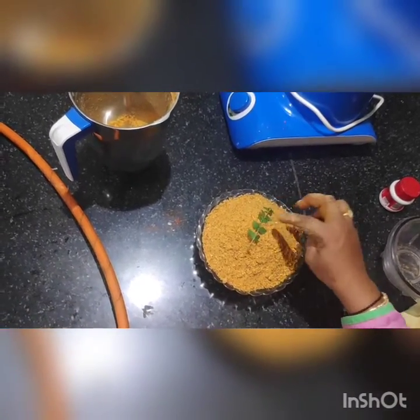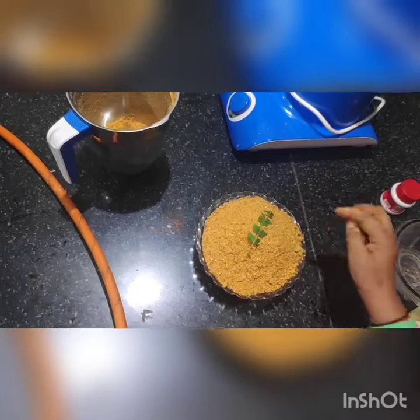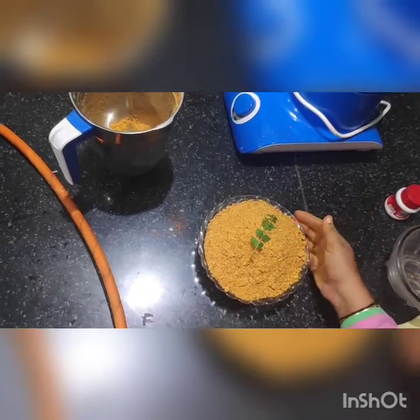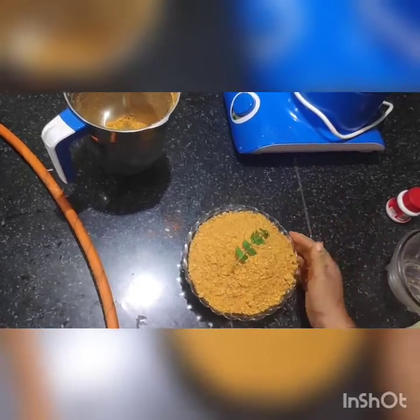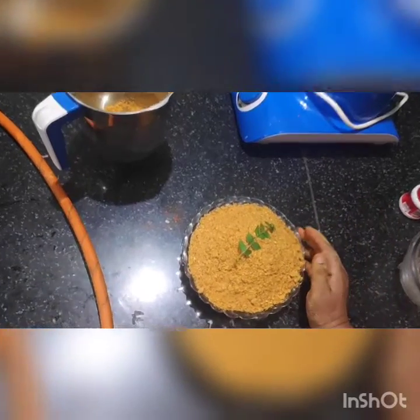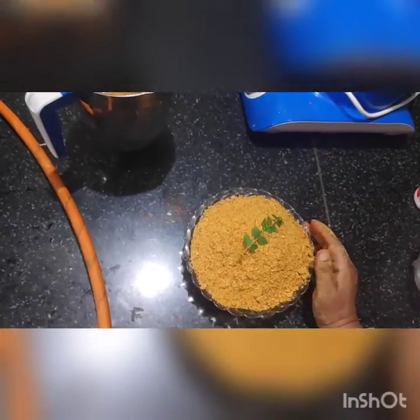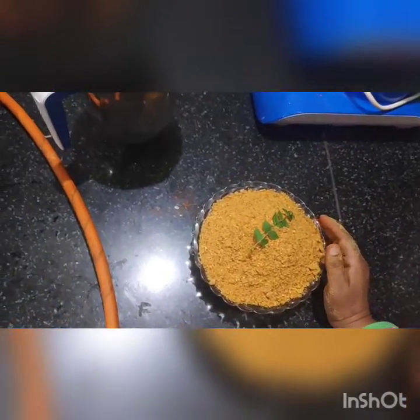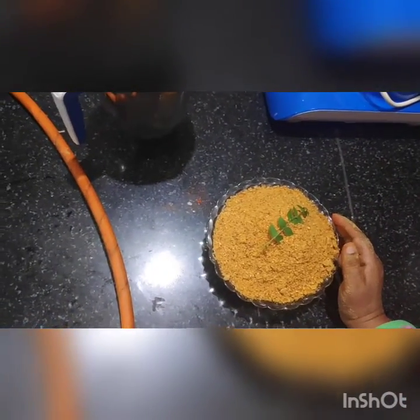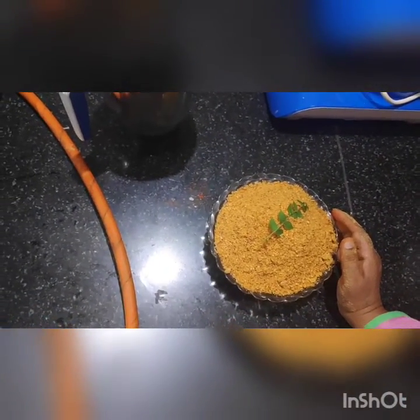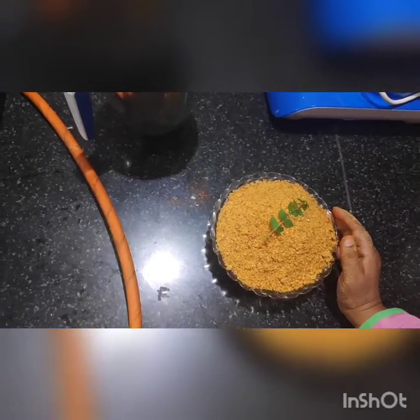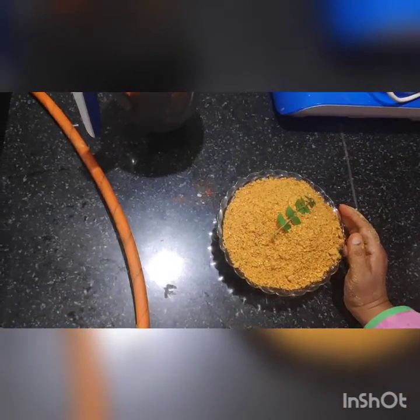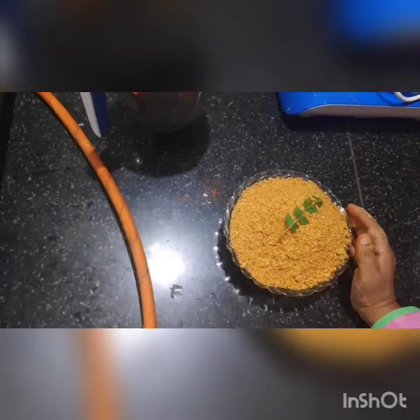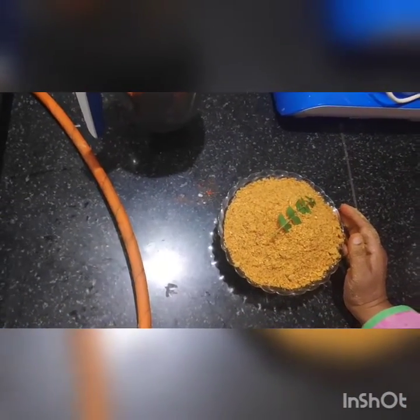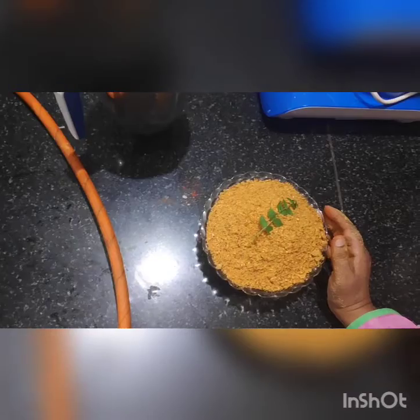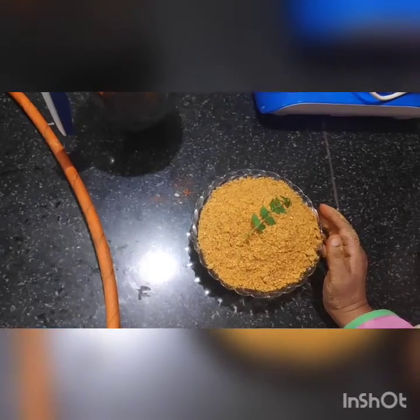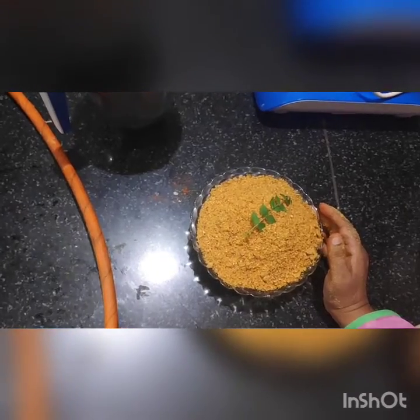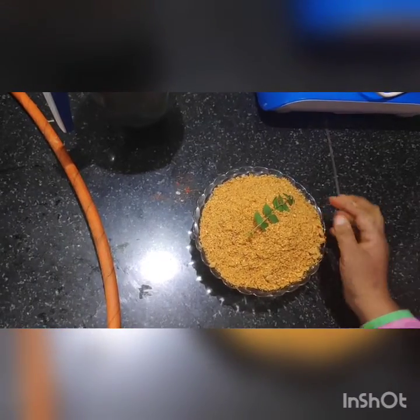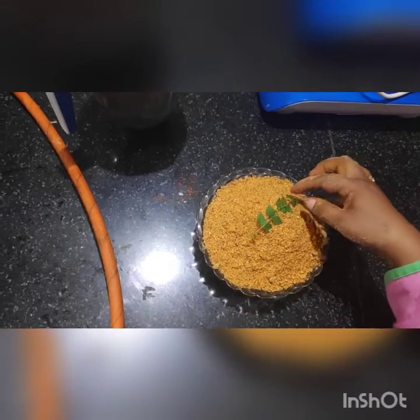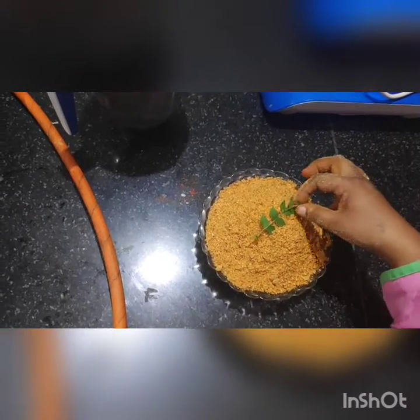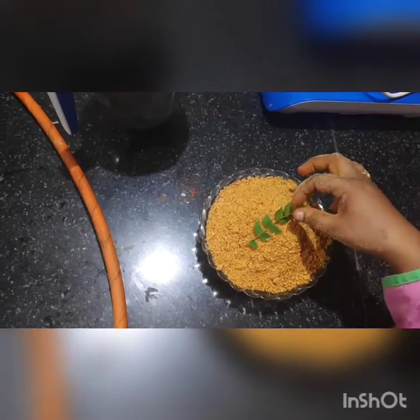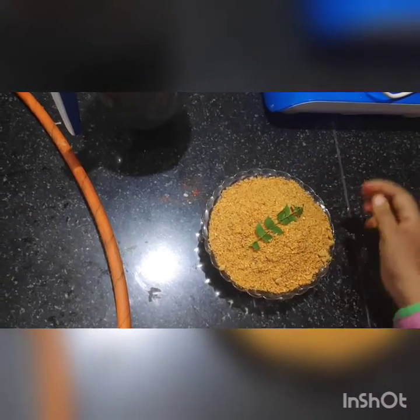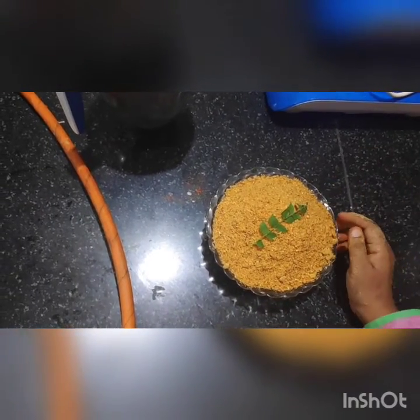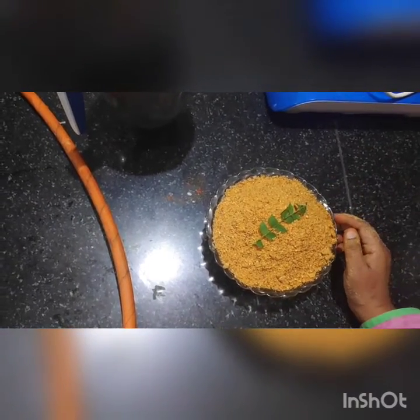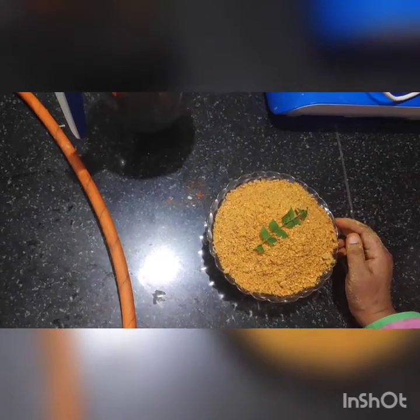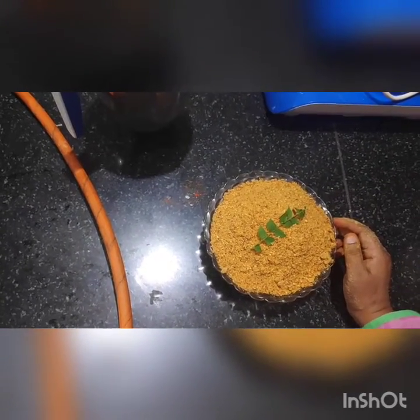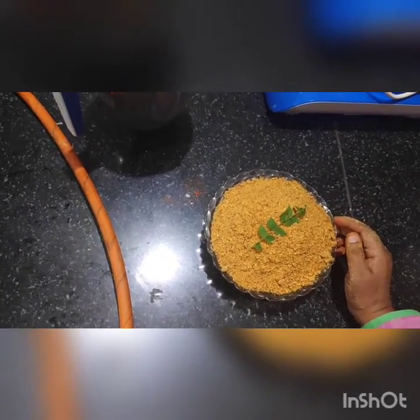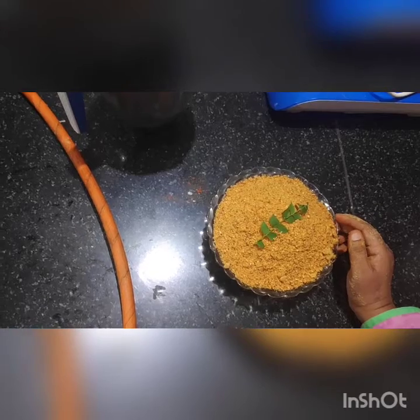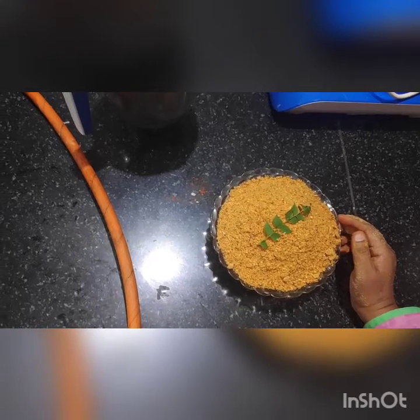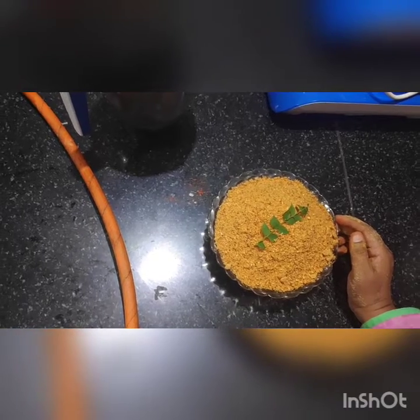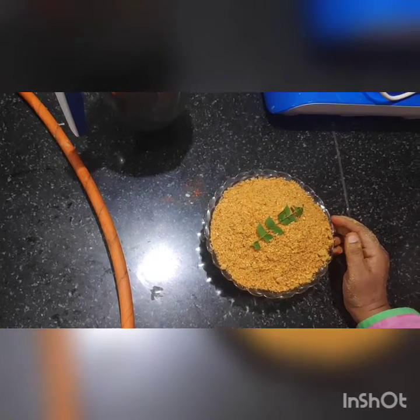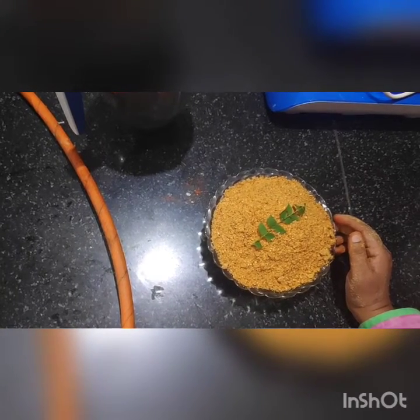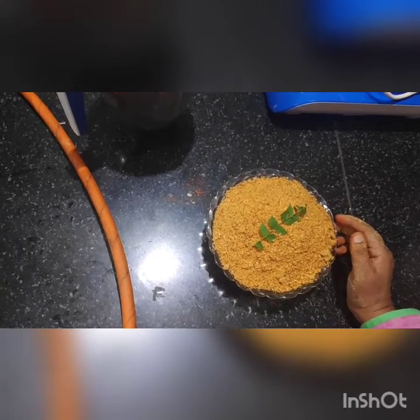Now if you have liked this chutney pudi, please subscribe to my channel, share this video with your friends, and give a like to my video. Thank you.